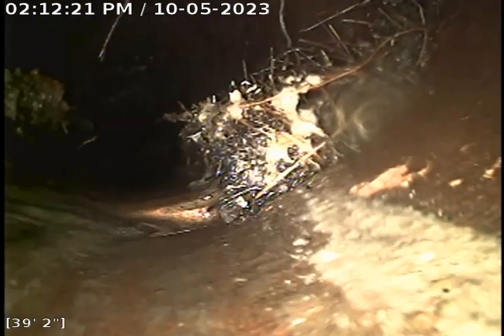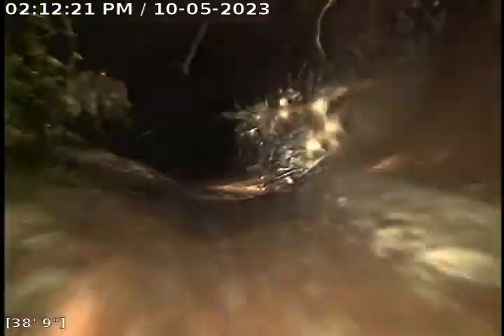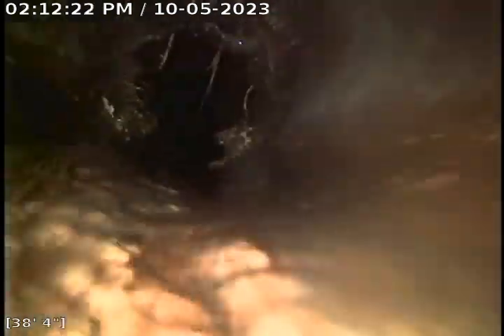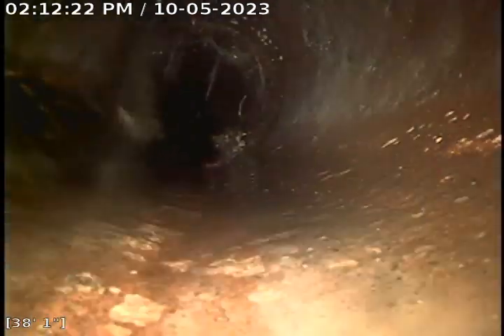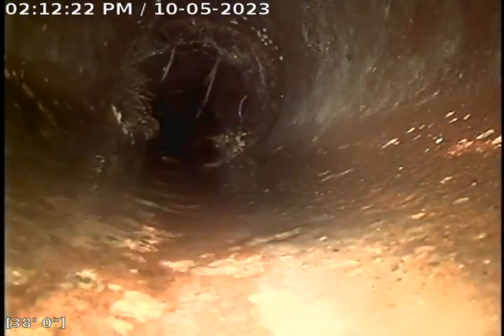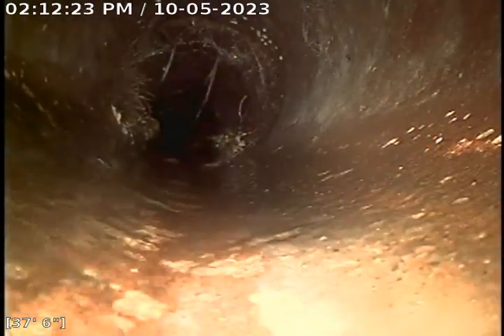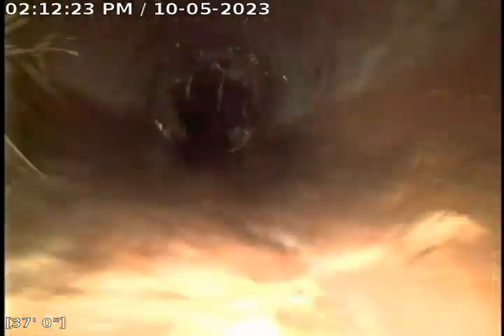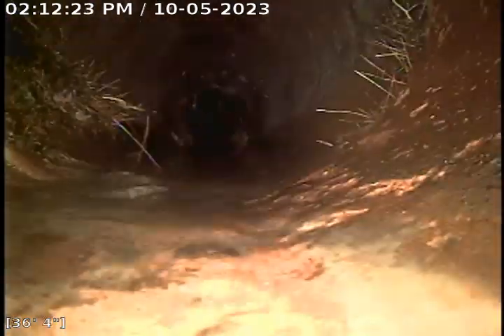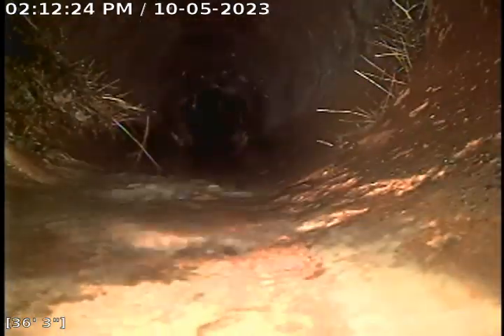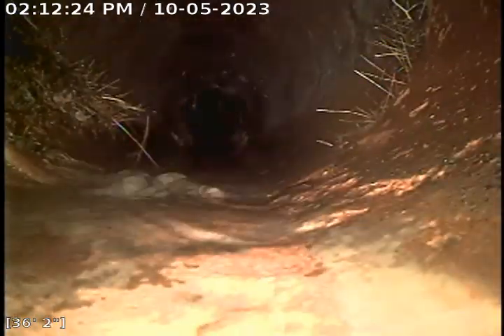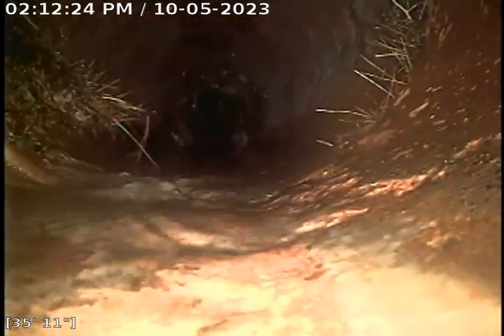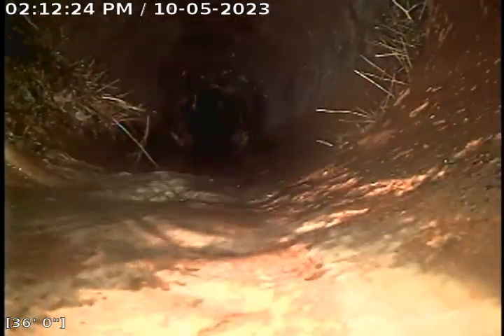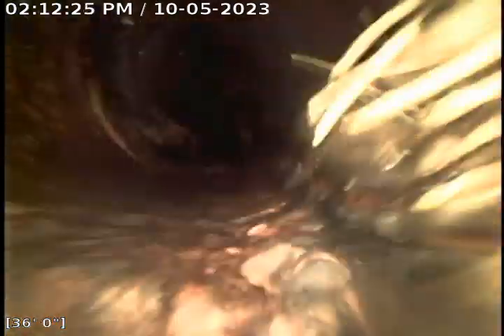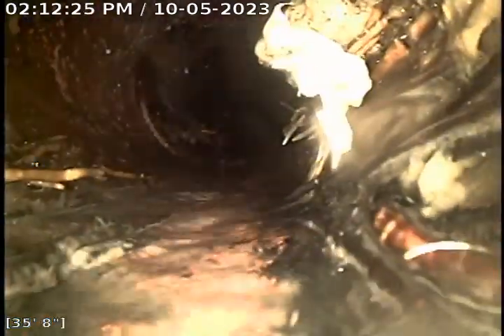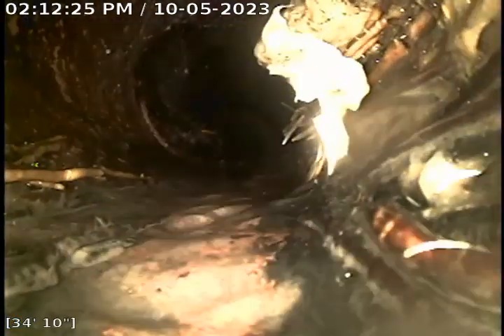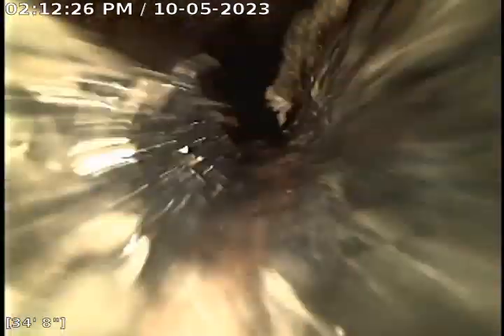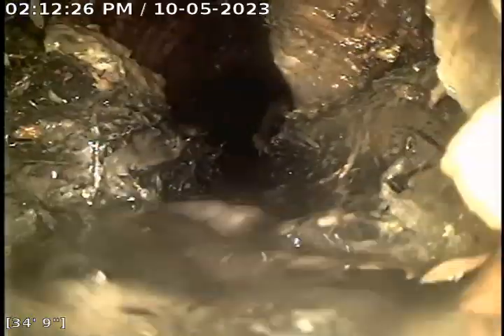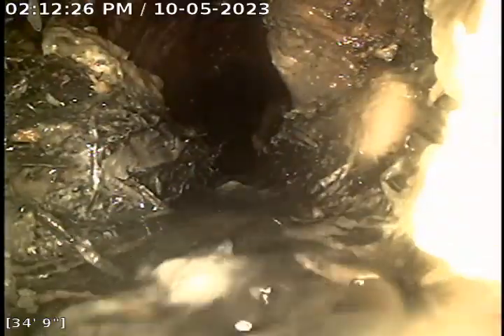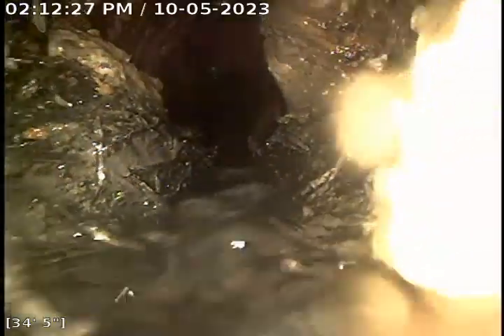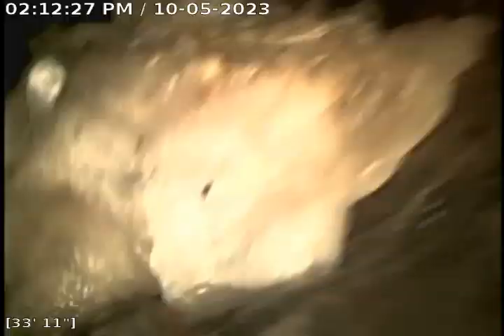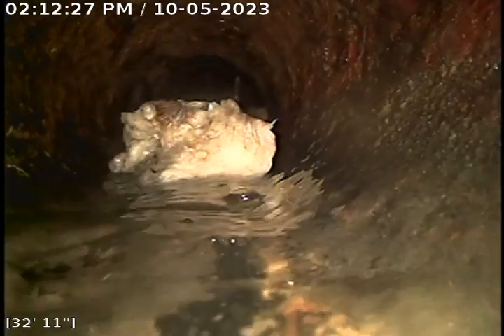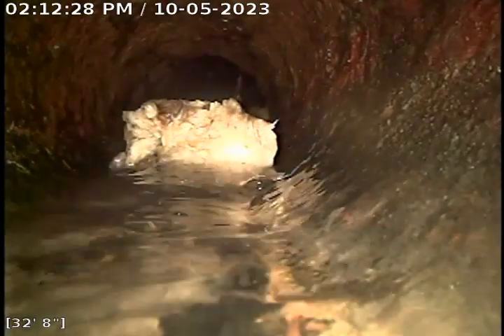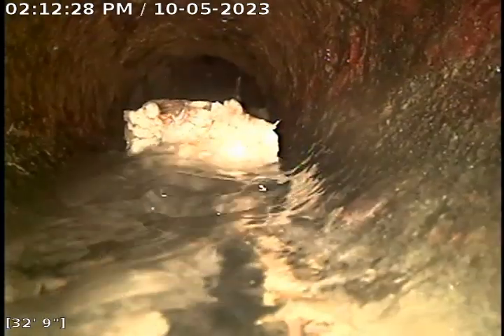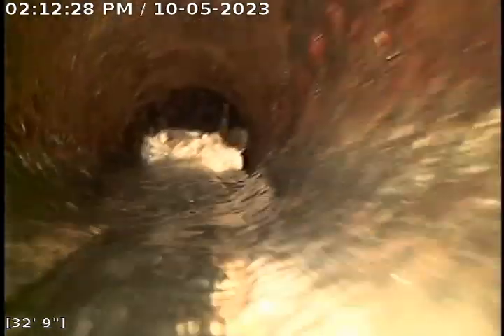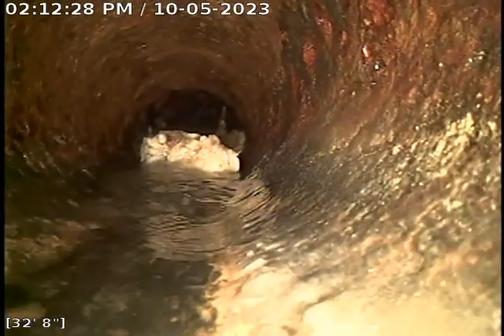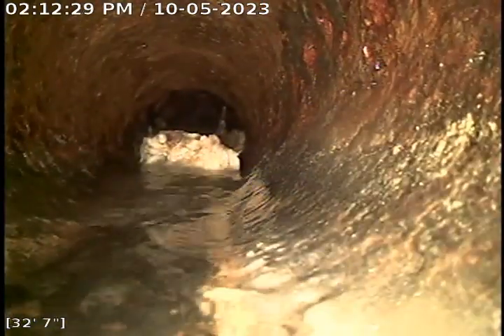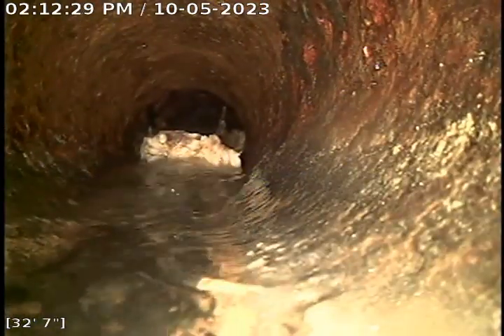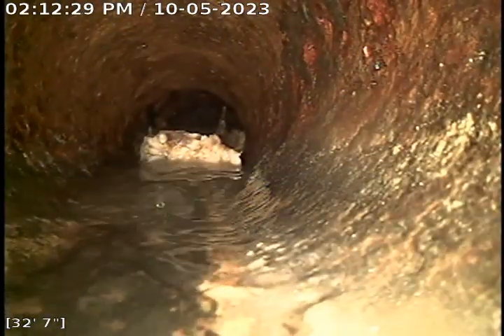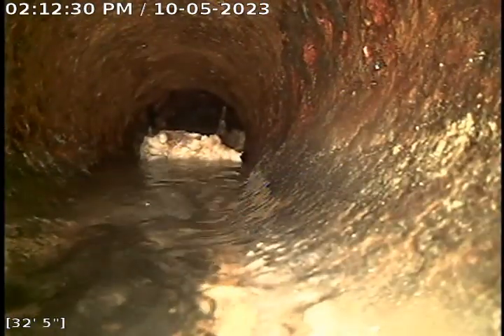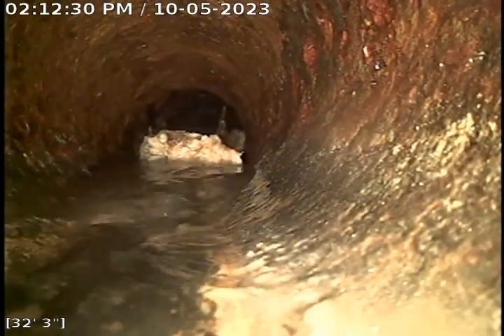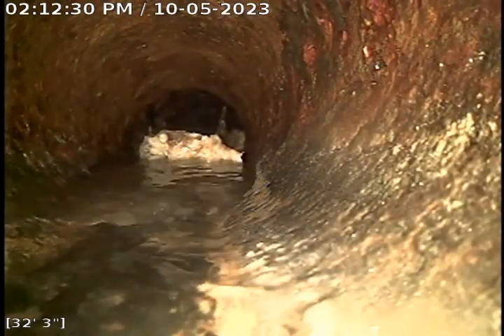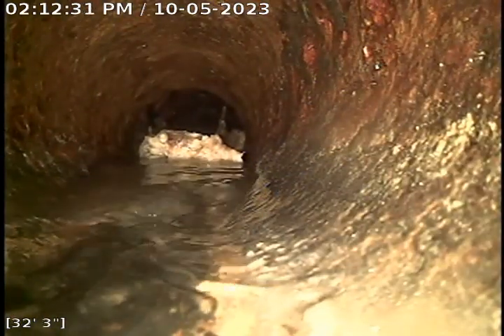Again, these are just kind of on the top of the pipe. There's just a wad of toilet paper from that tenant.